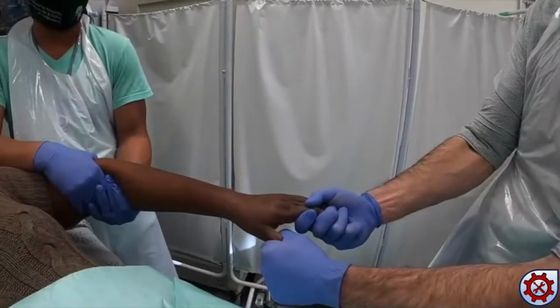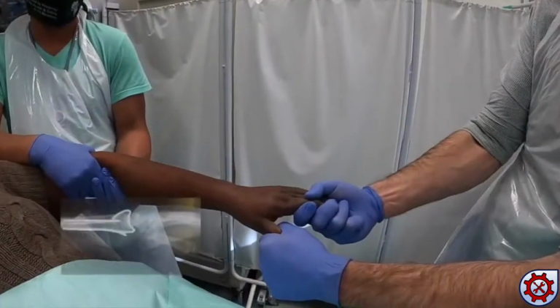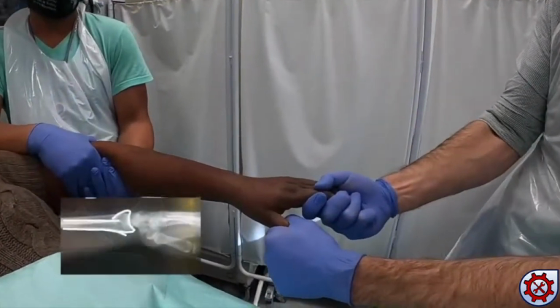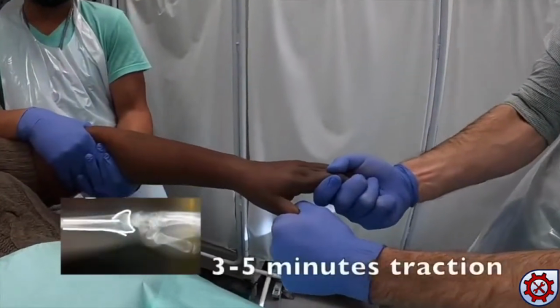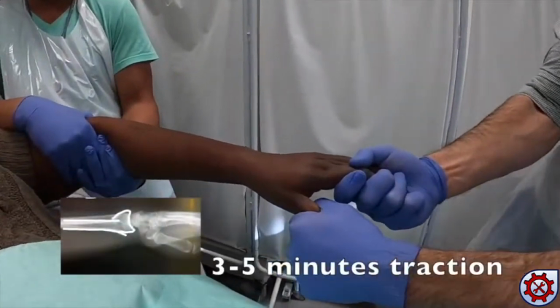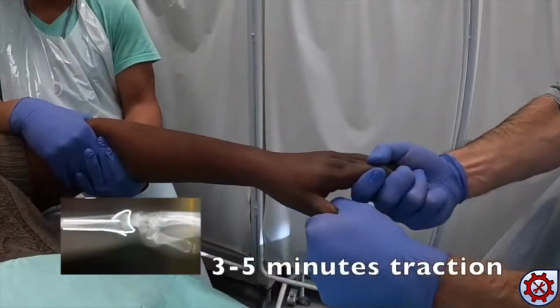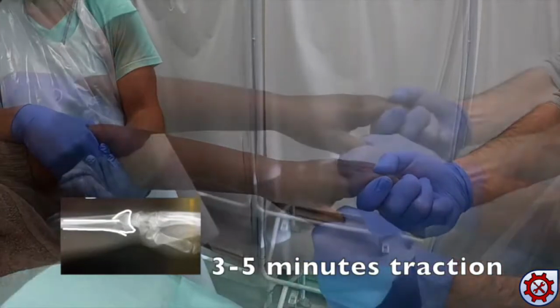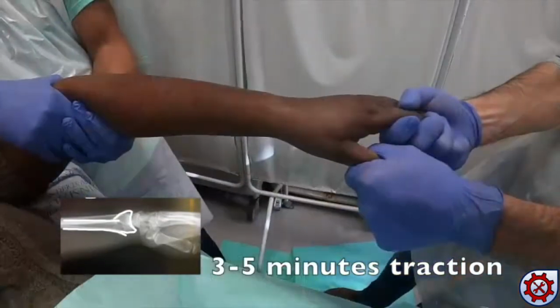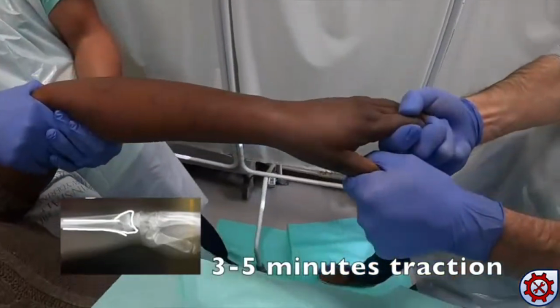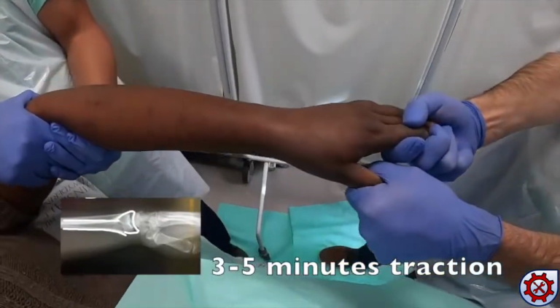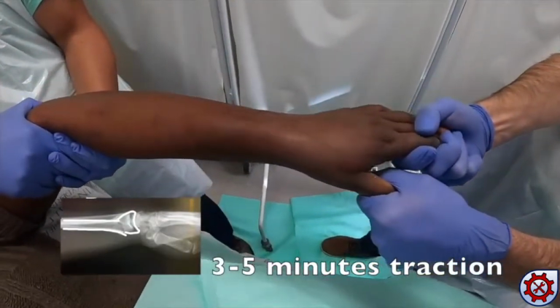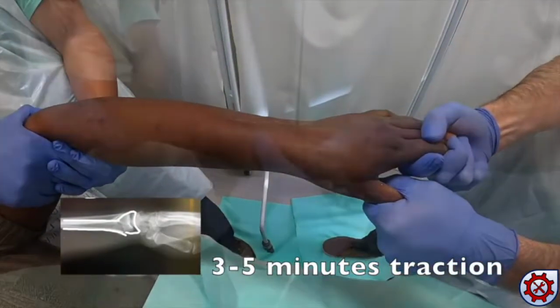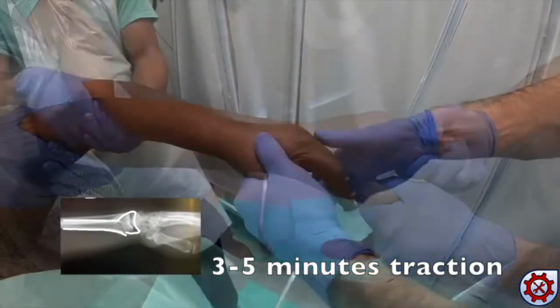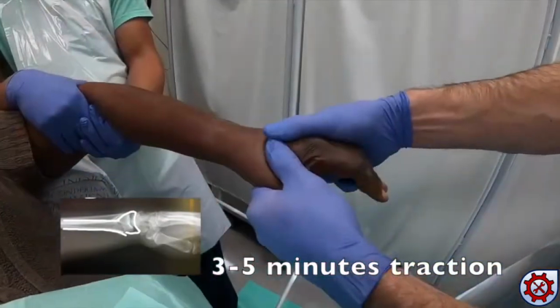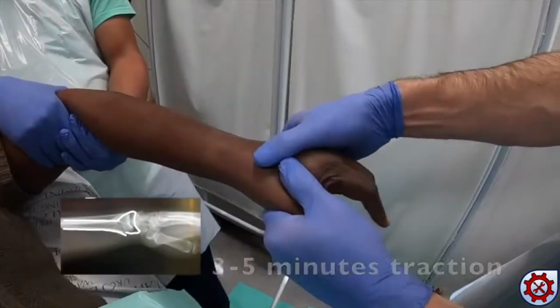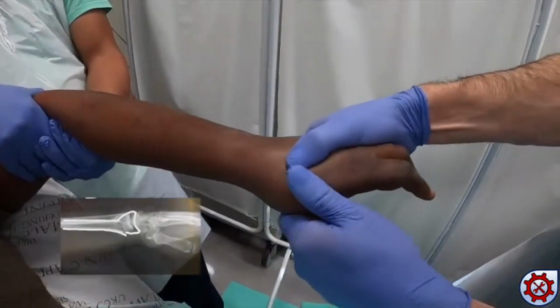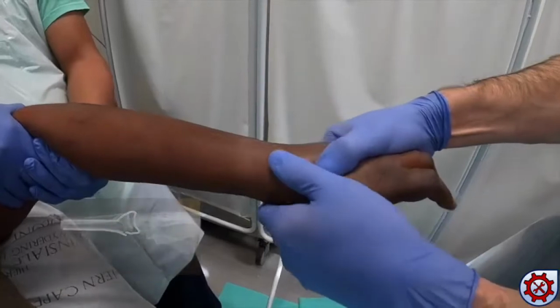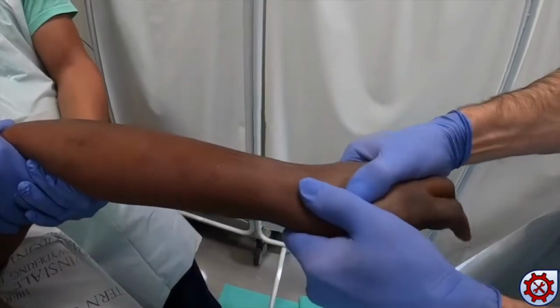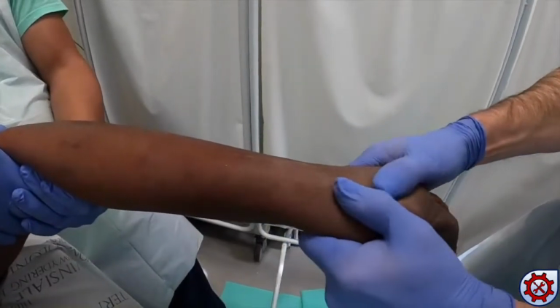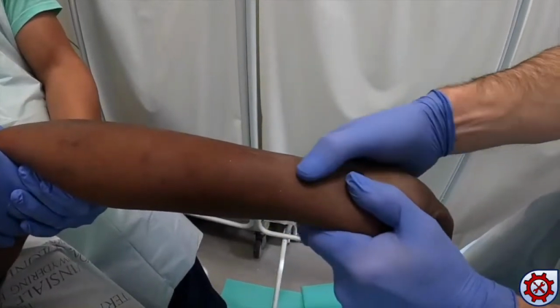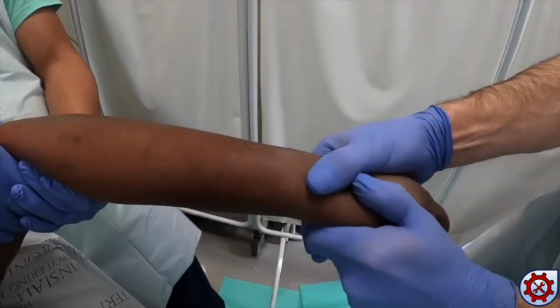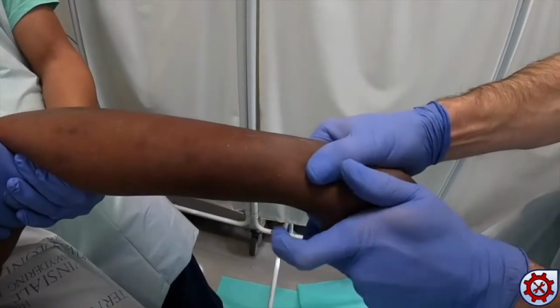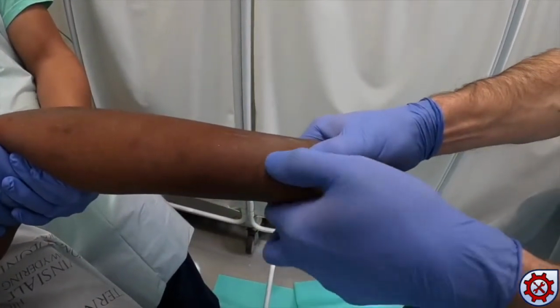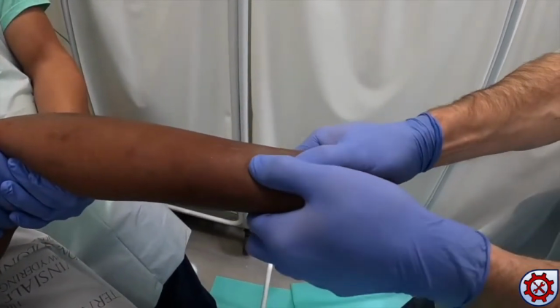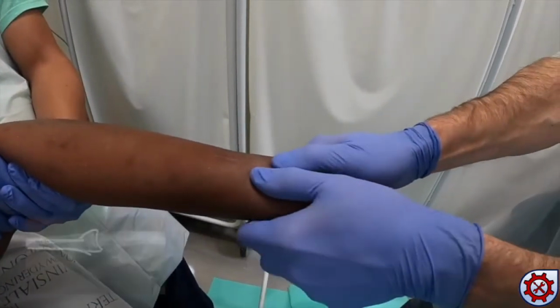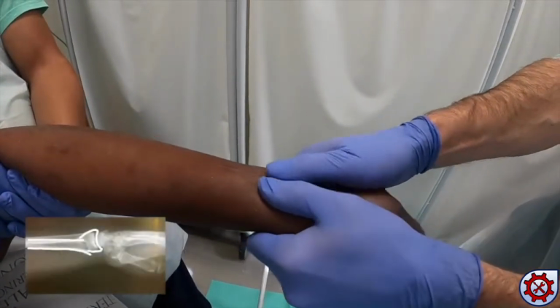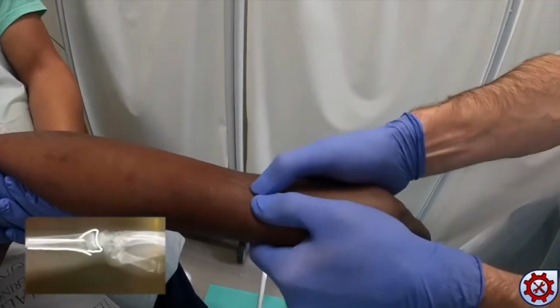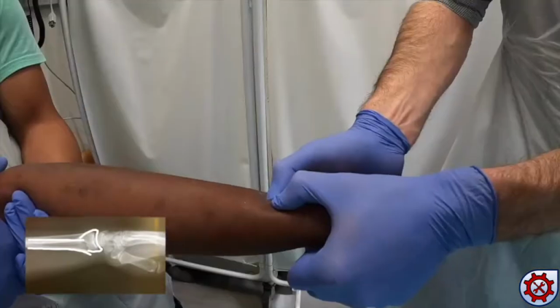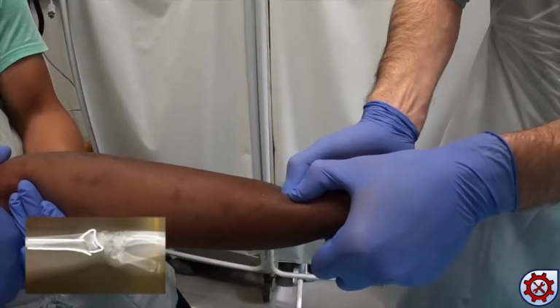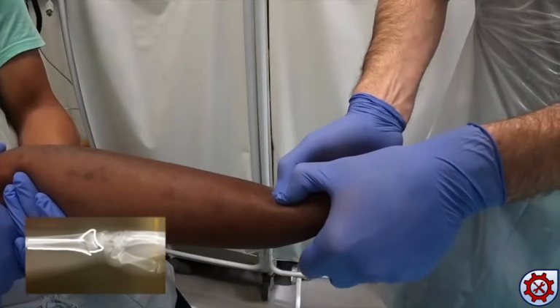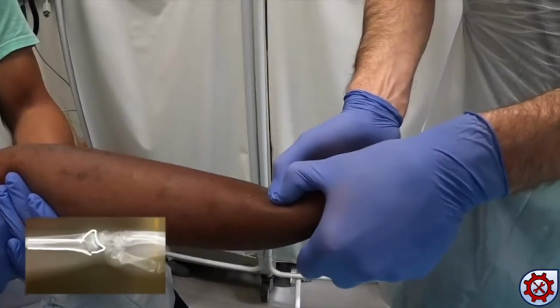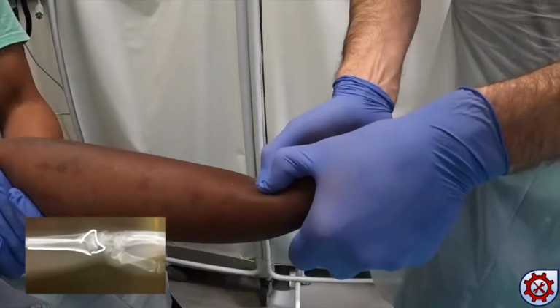Longitudinal traction is used to disimpact the fracture while the assistant pulls counter traction at the elbow. Palpate the fracture site with the thumbs and exaggerate the deformity with hyperextension.